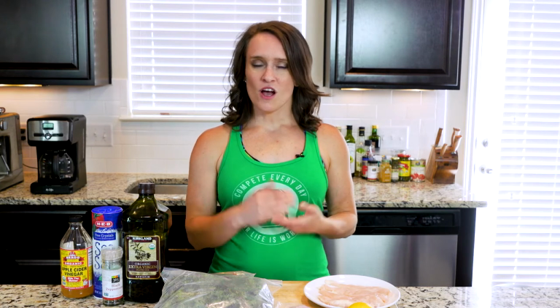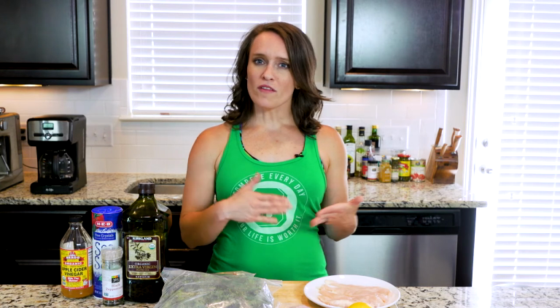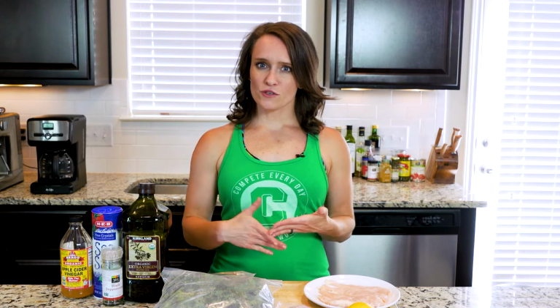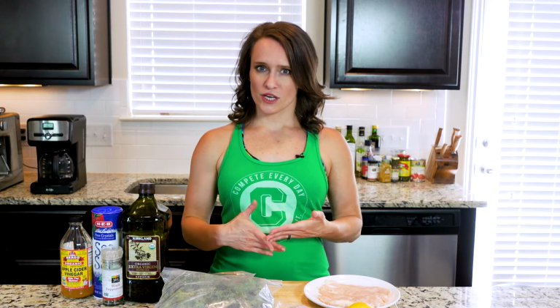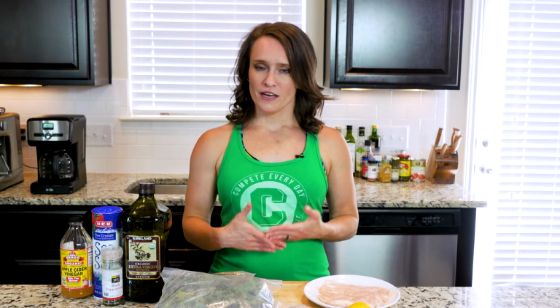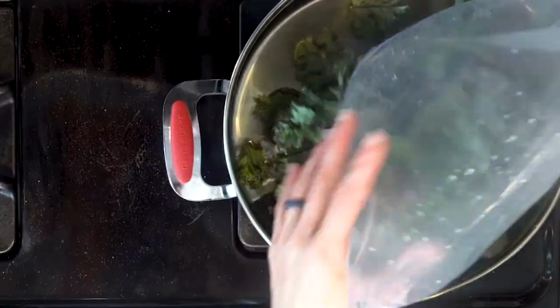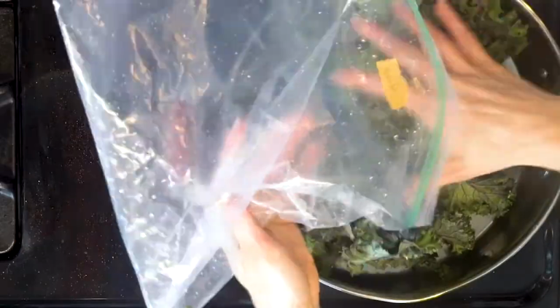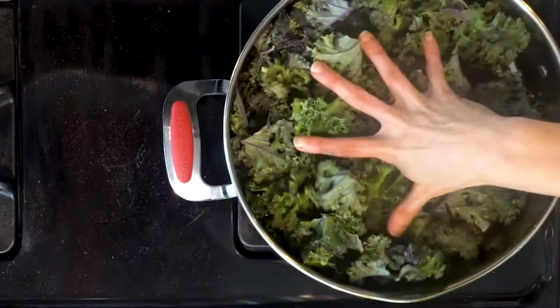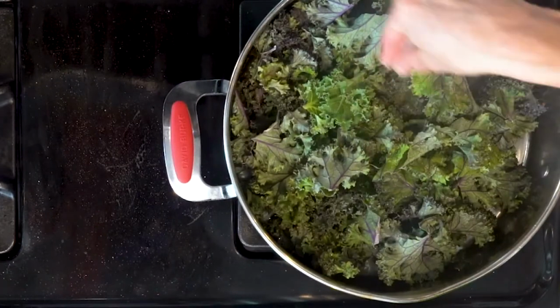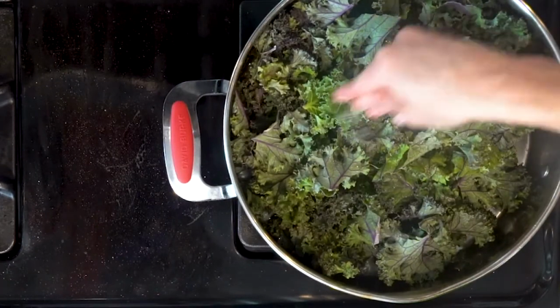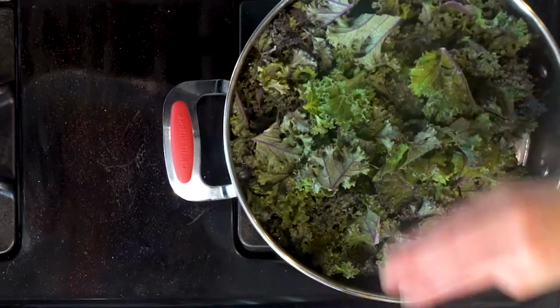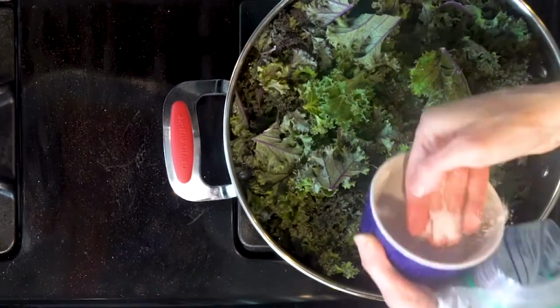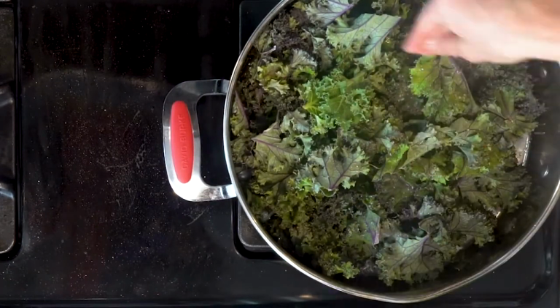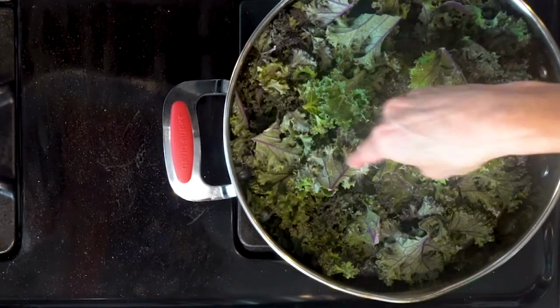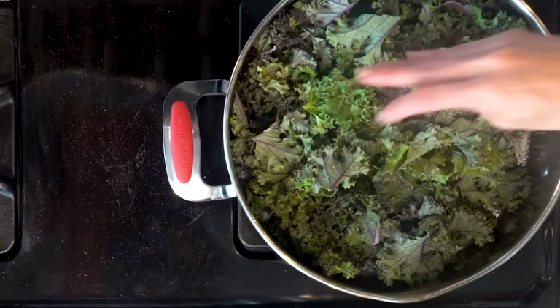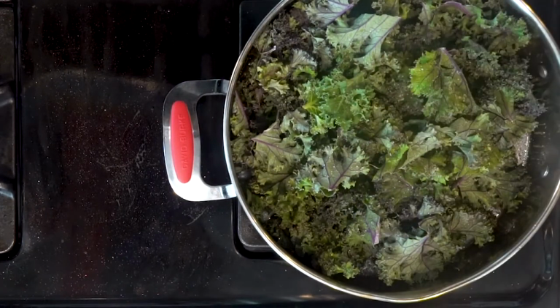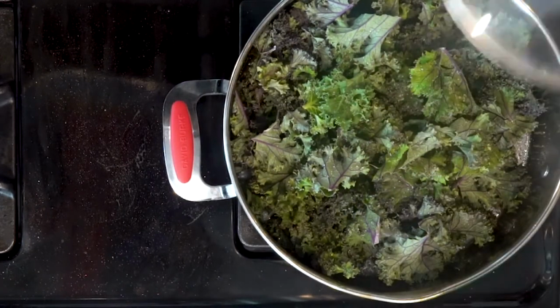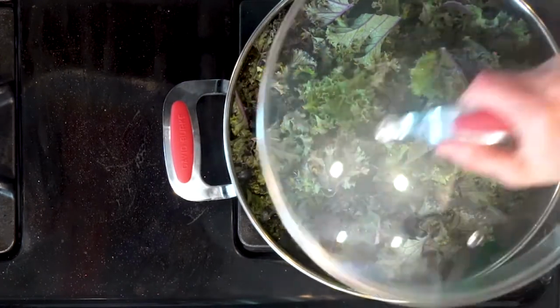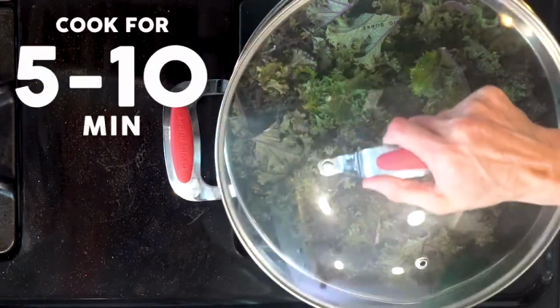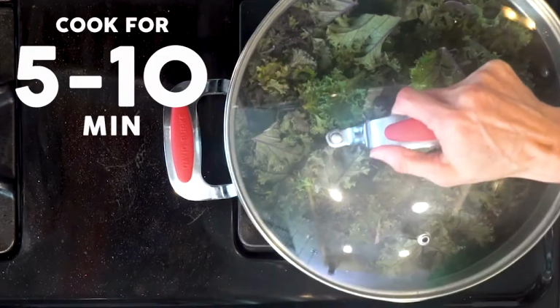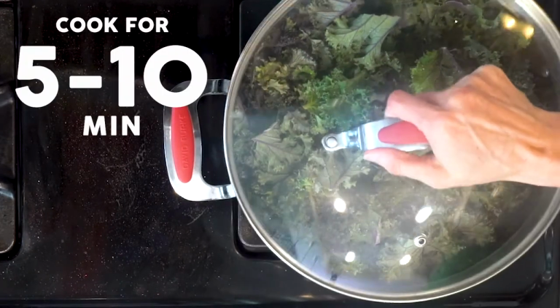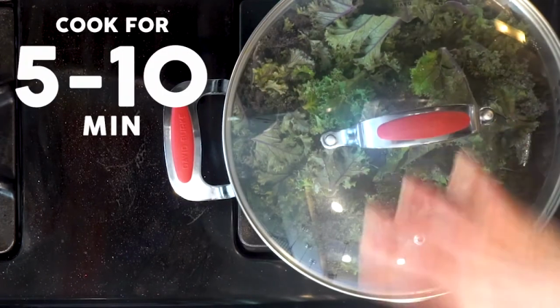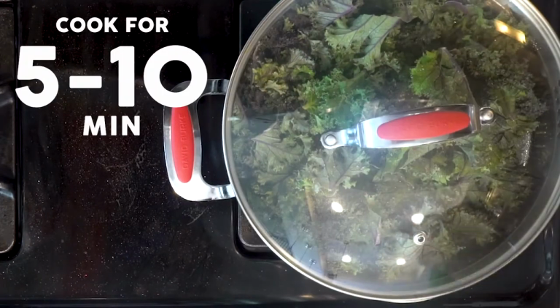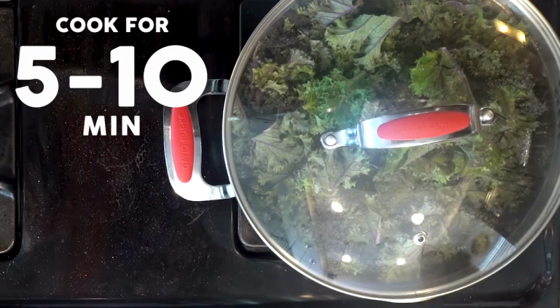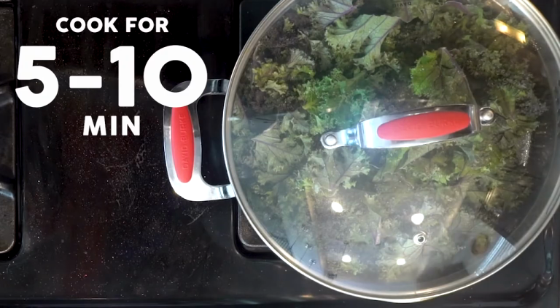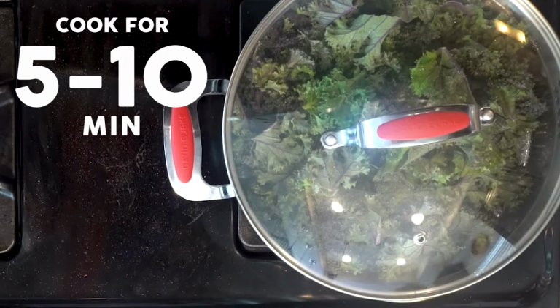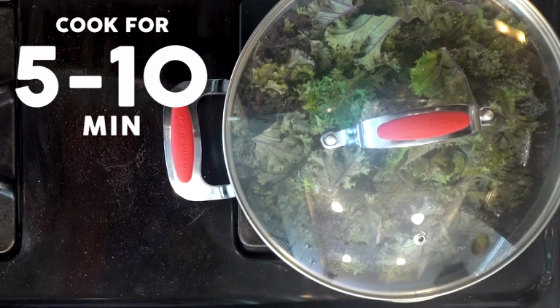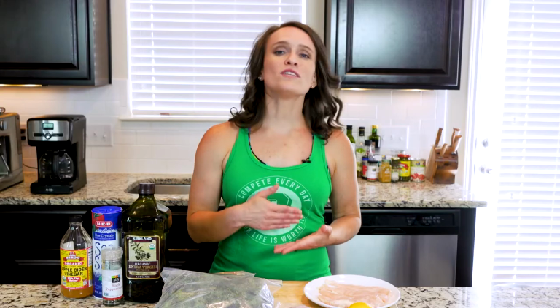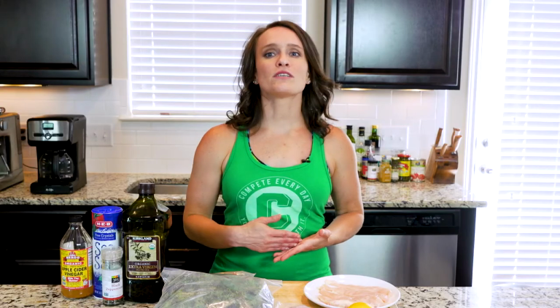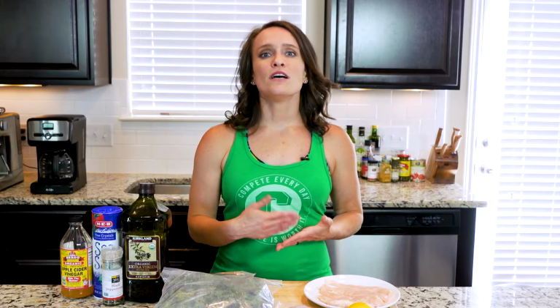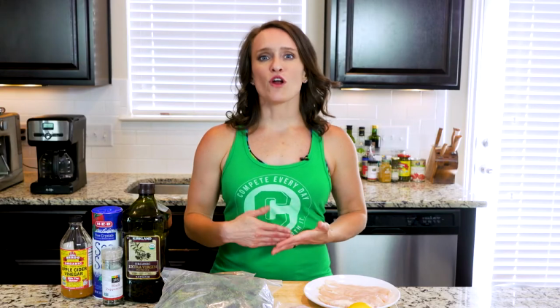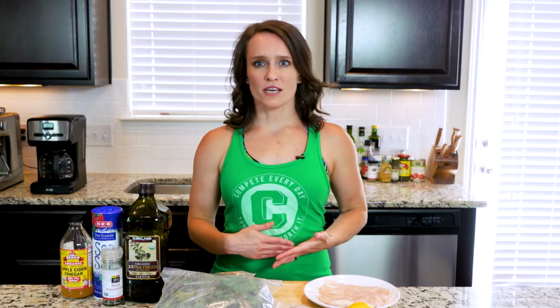While the tenders are cooking, add the kale and a pinch of salt to the other pan with oil and cover. Cook for five to ten minutes or until wilted to your liking. Once wilted, turn off the heat.